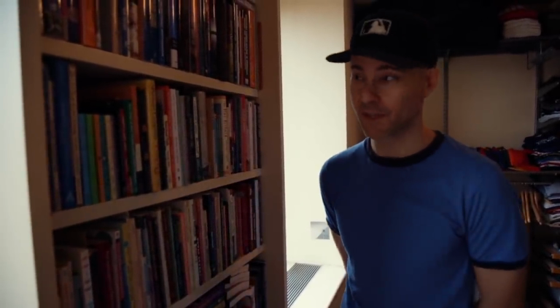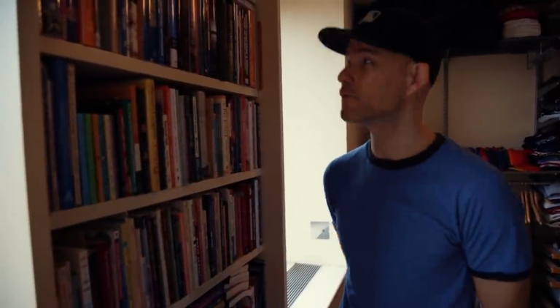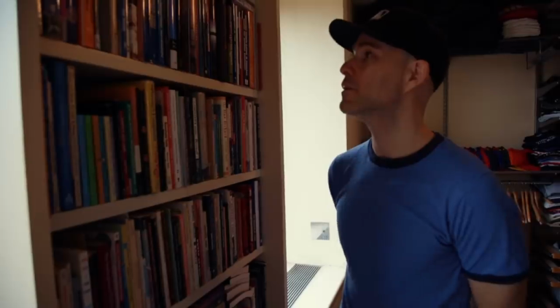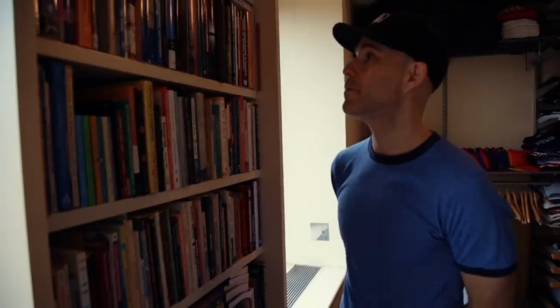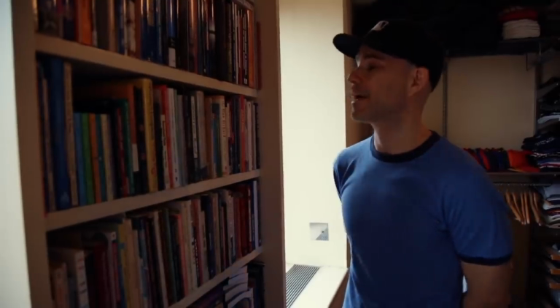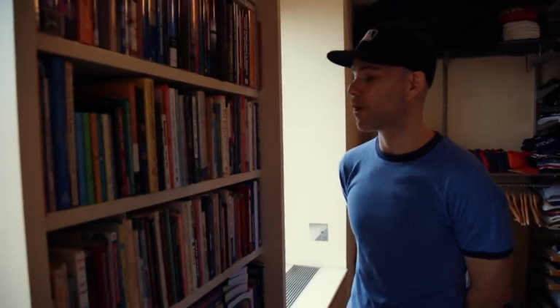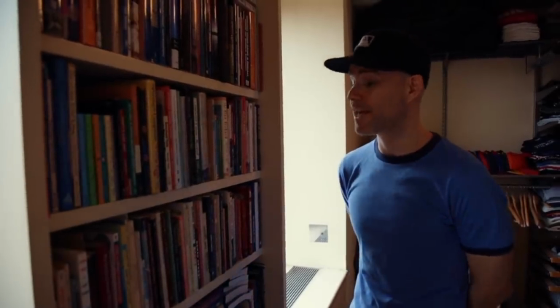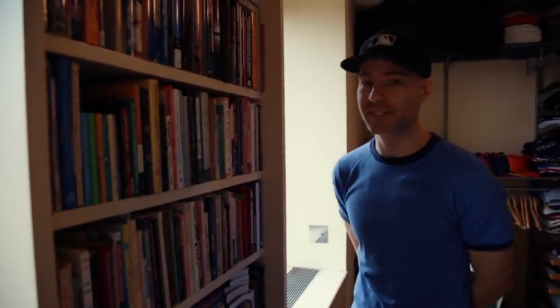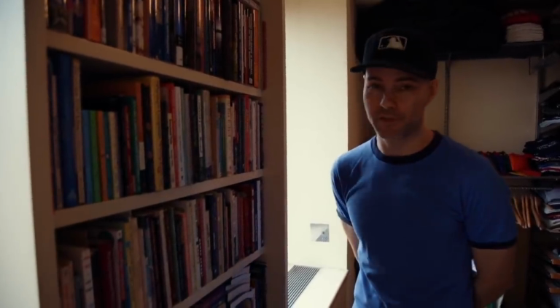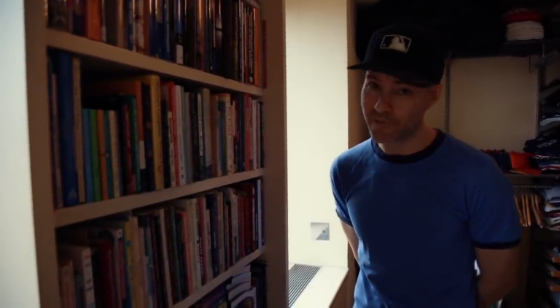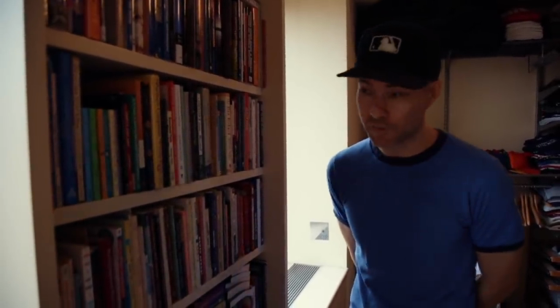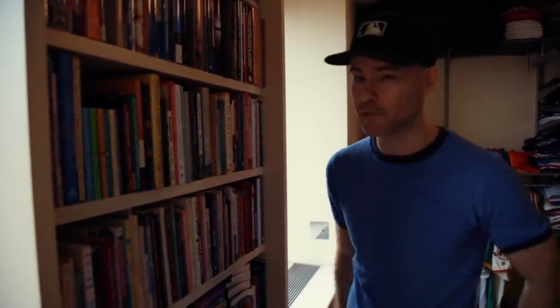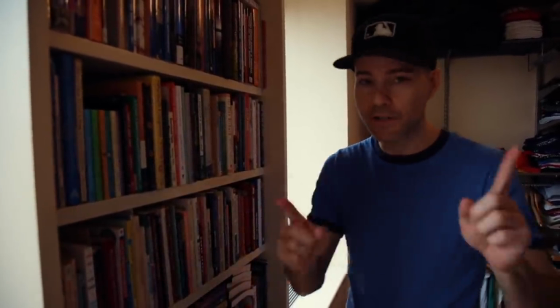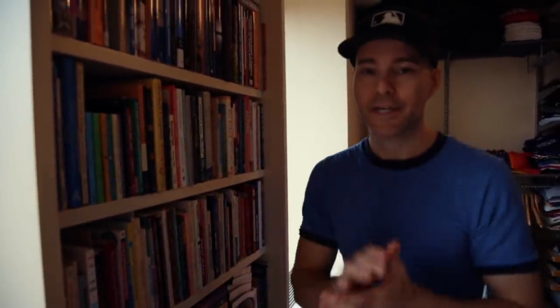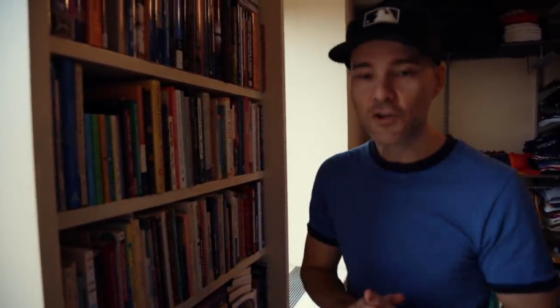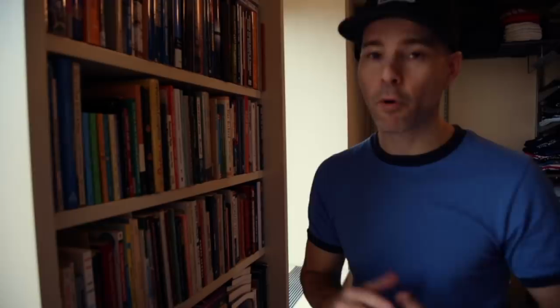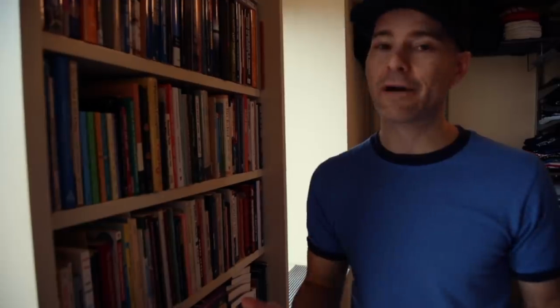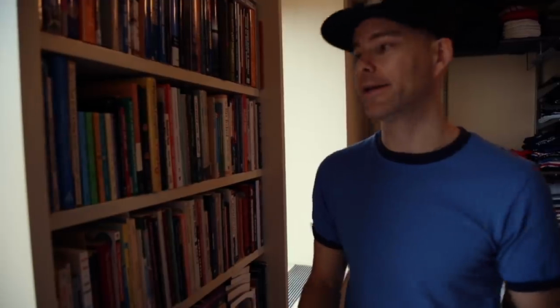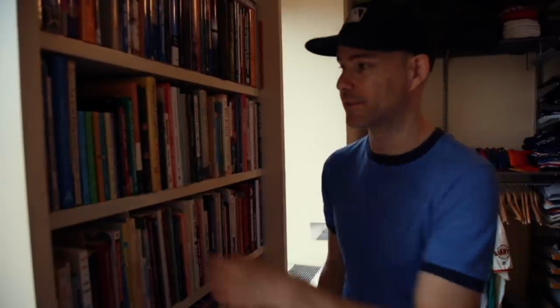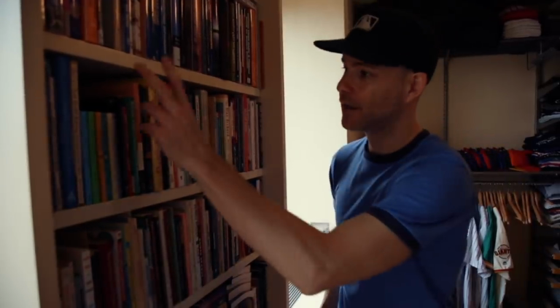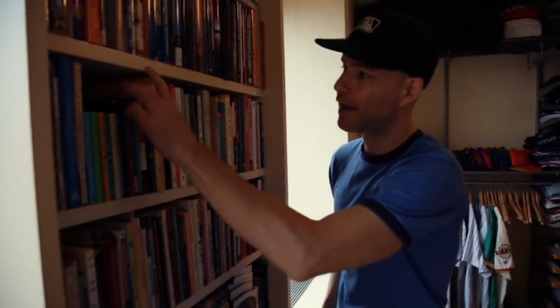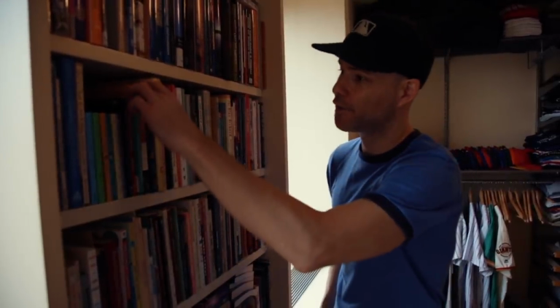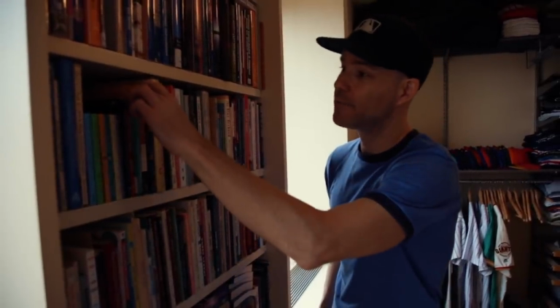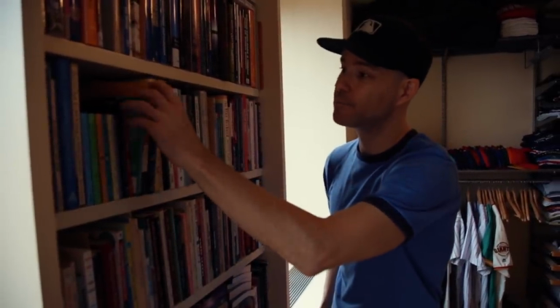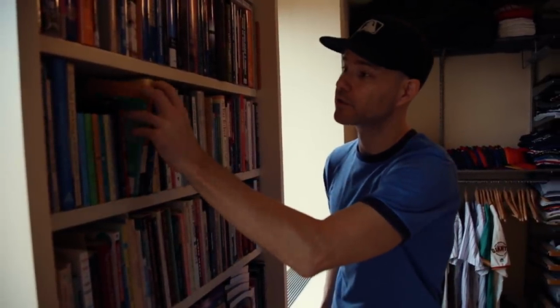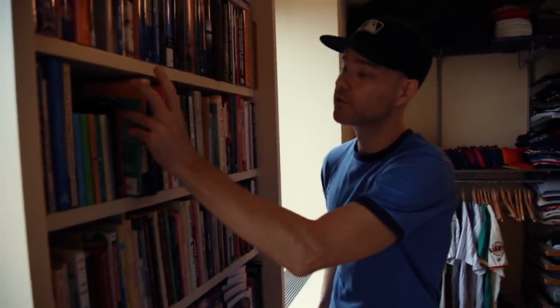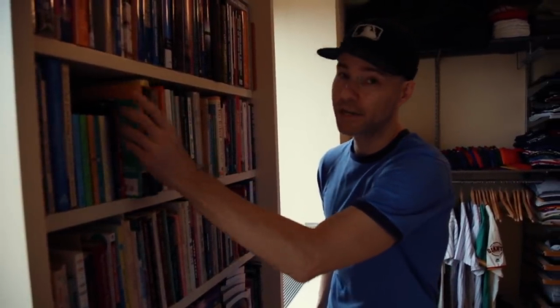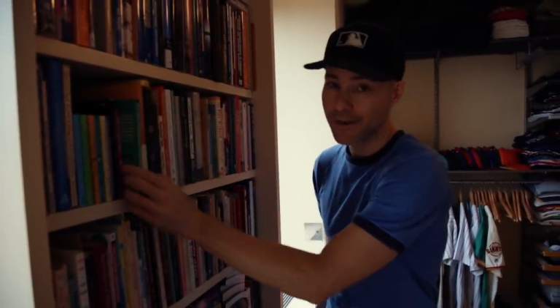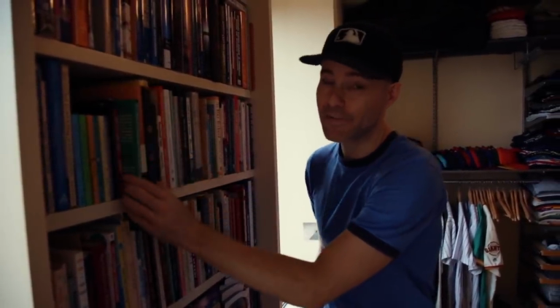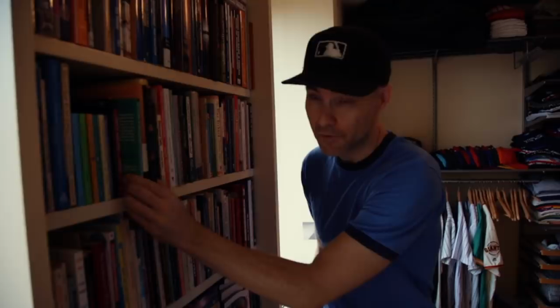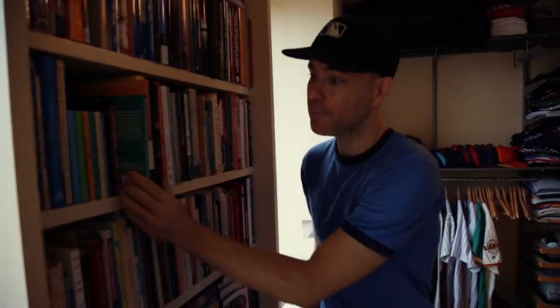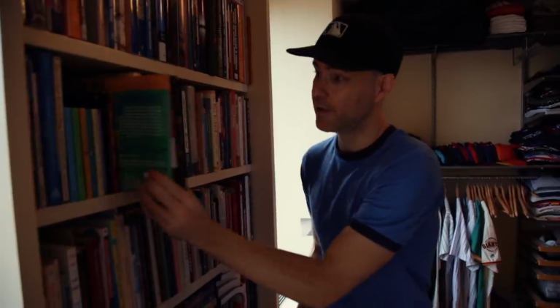You would think that somebody whose family owns a bookstore would have more books himself. Maybe if I get rid of all my VHS tapes I'd have more shelf space — but in the interest of pointing out the highlights, I have the three best books right here that have ever been written.